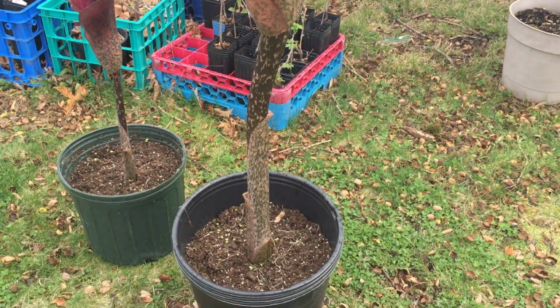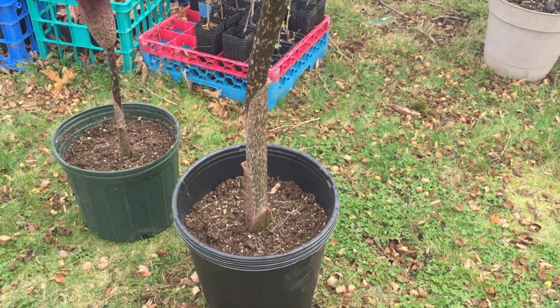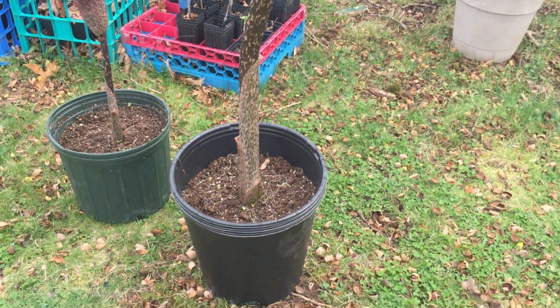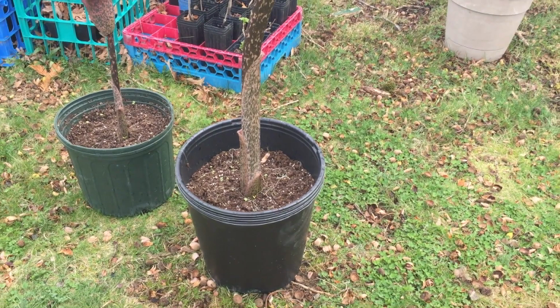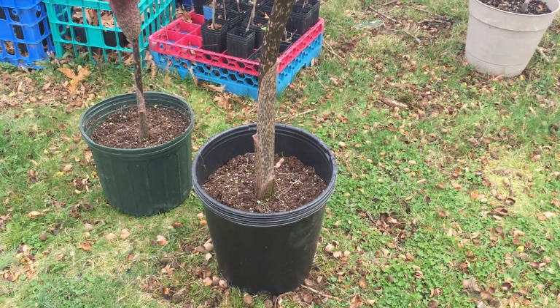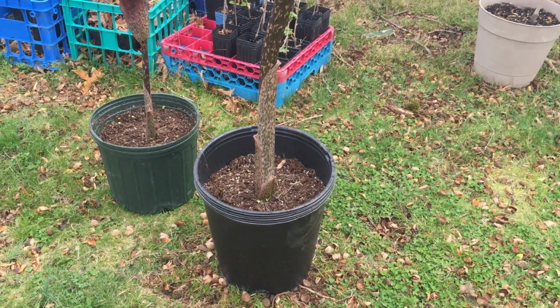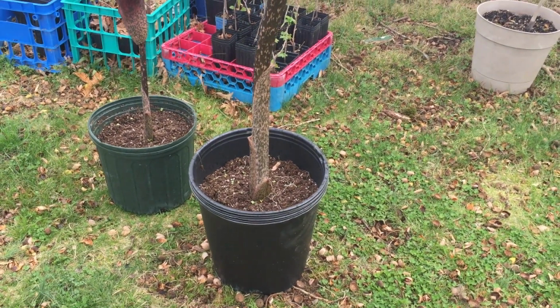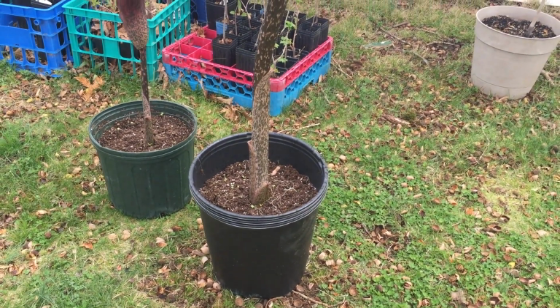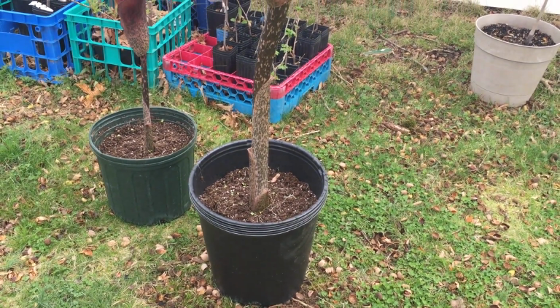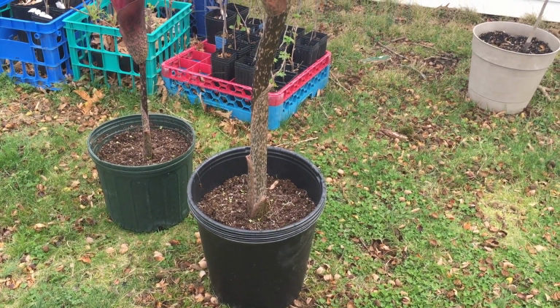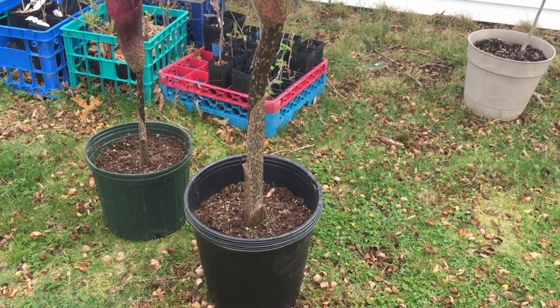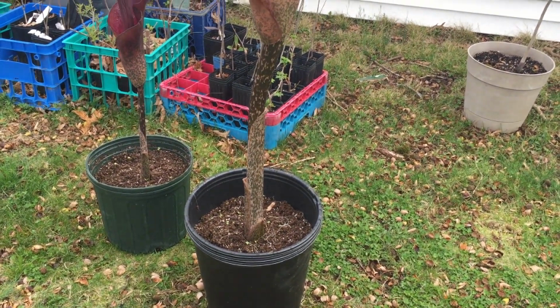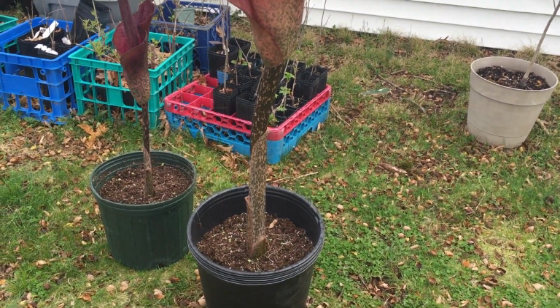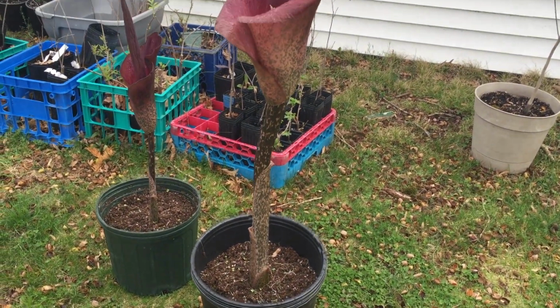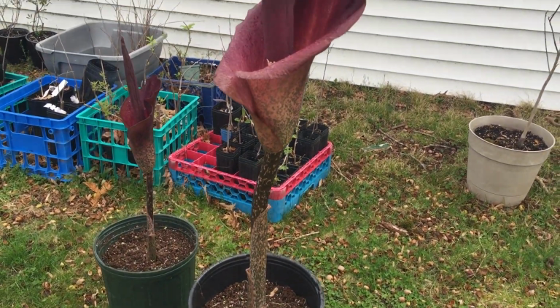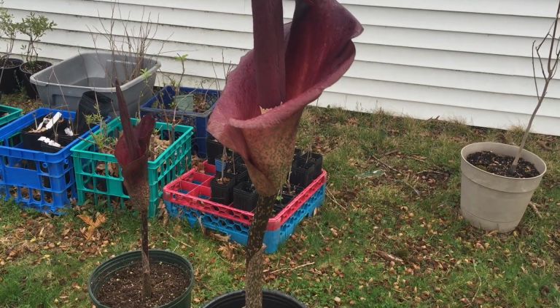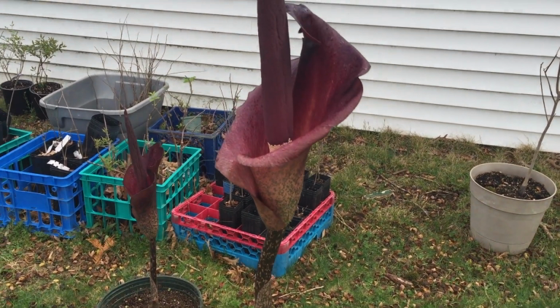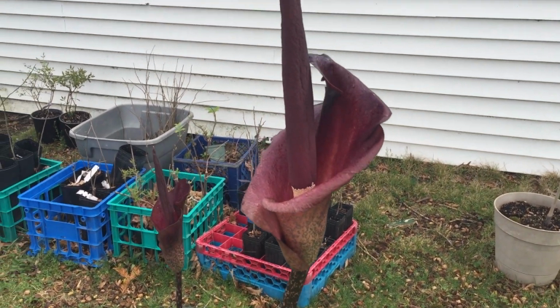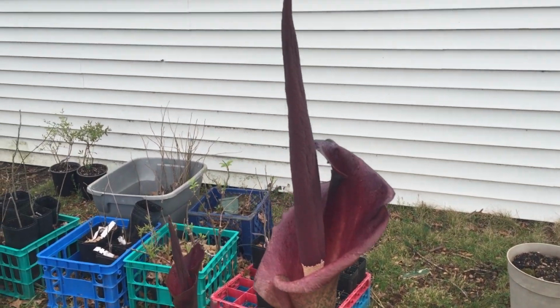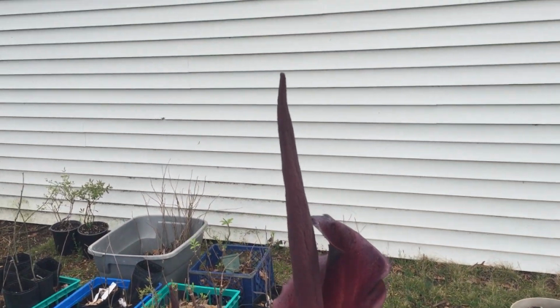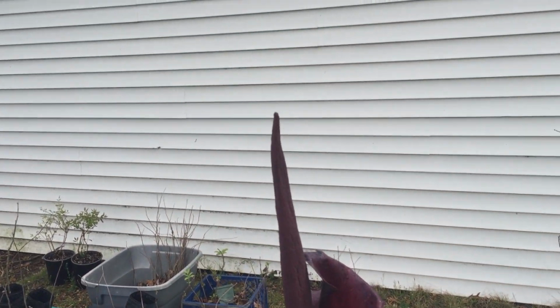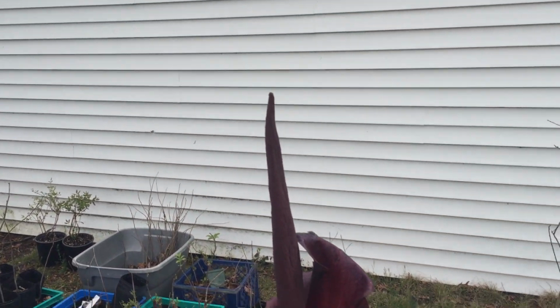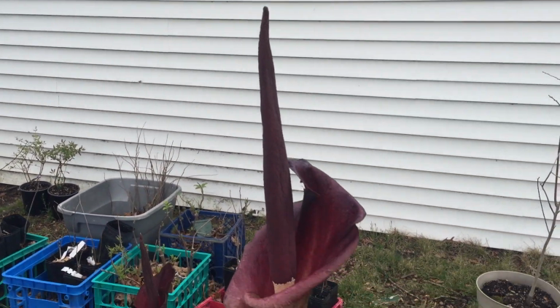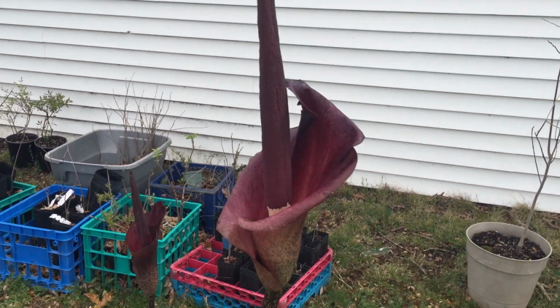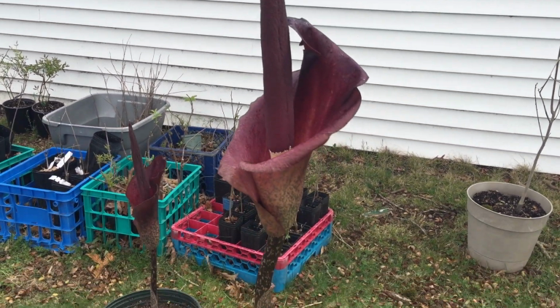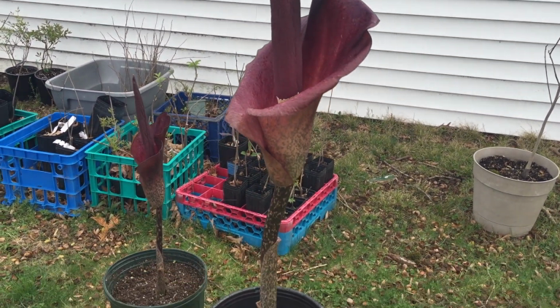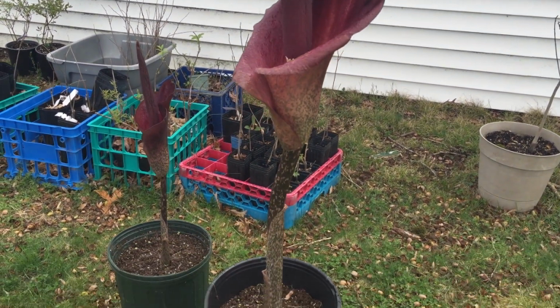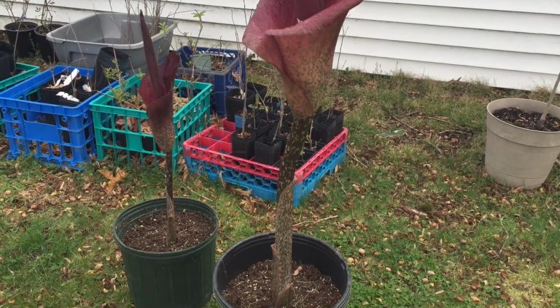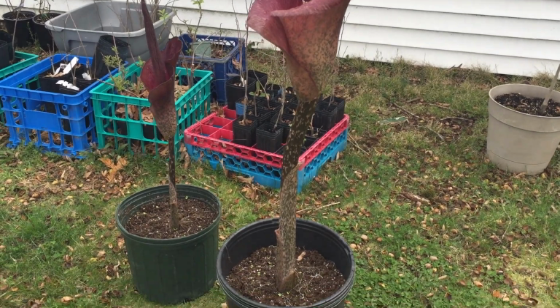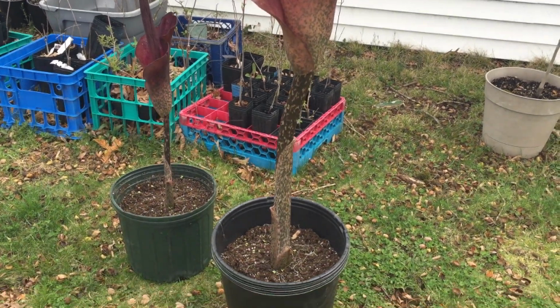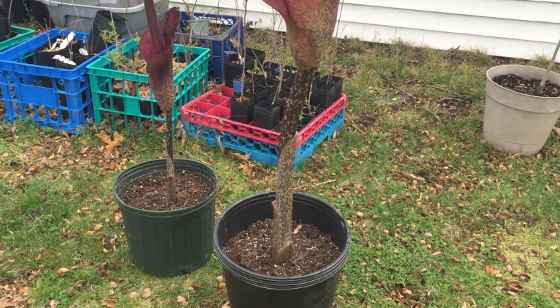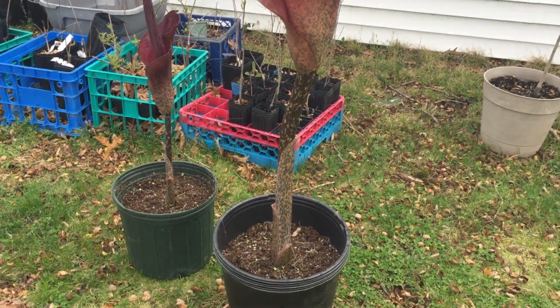So these will probably go into the detached garage right behind it where nobody lives. So if it ever gets stinky, not a problem.